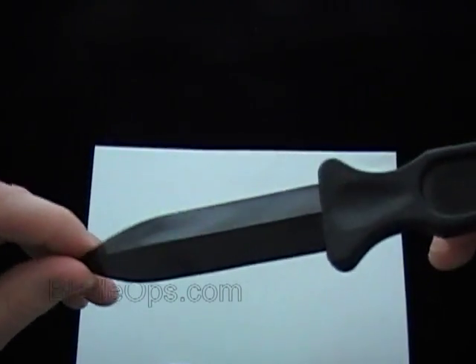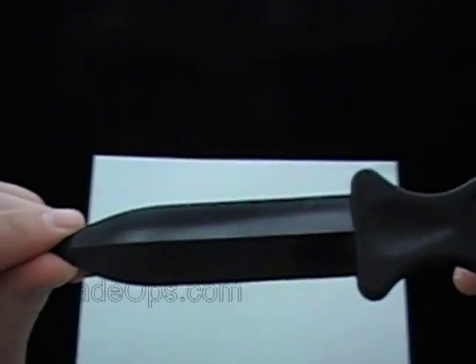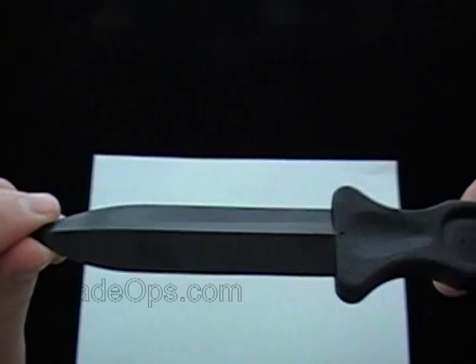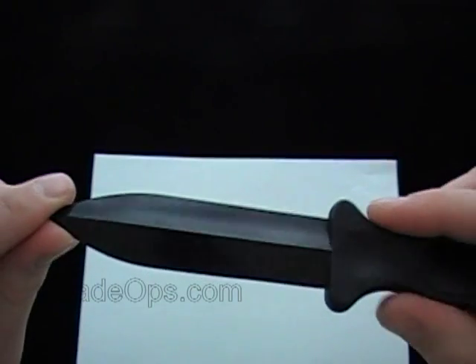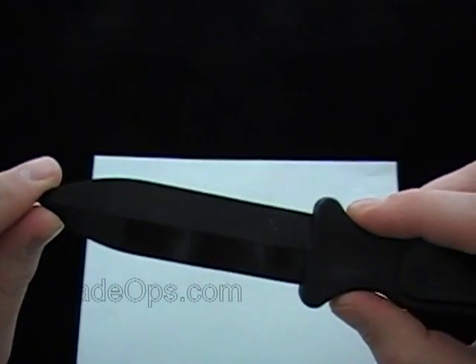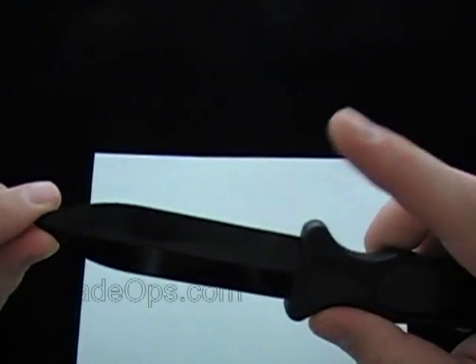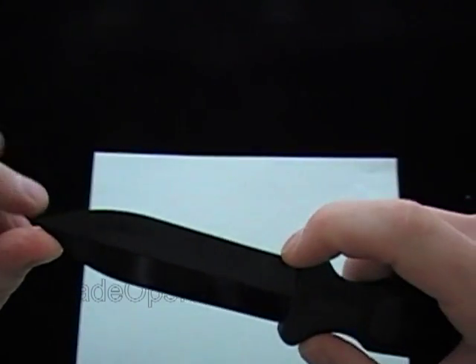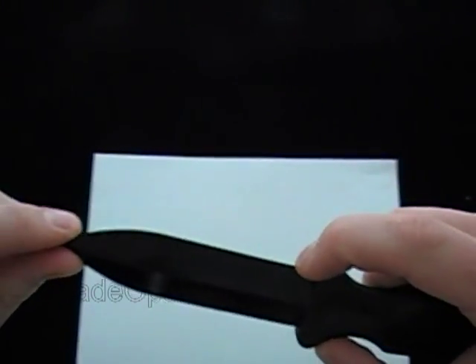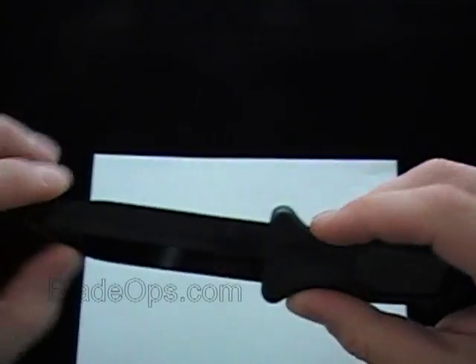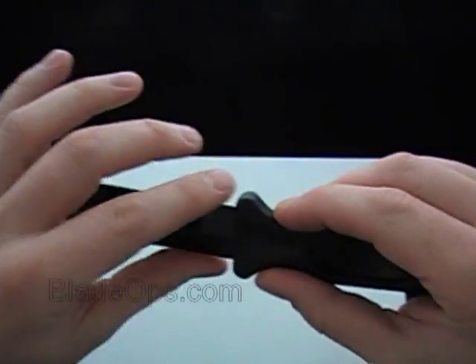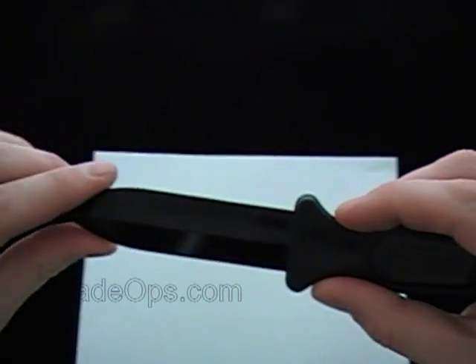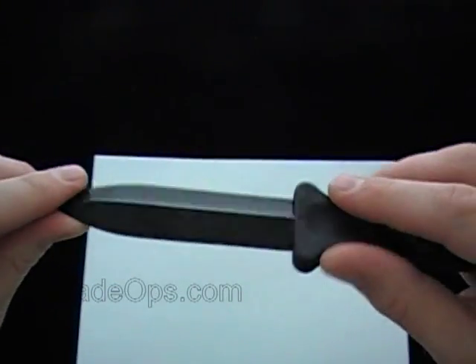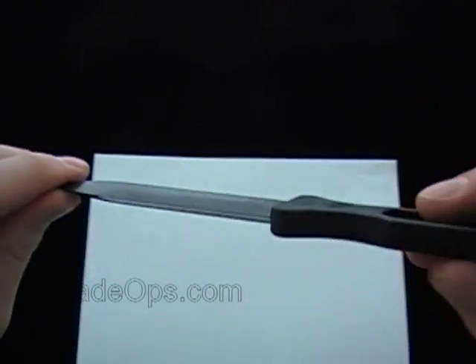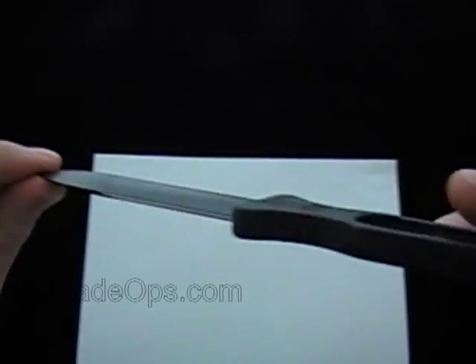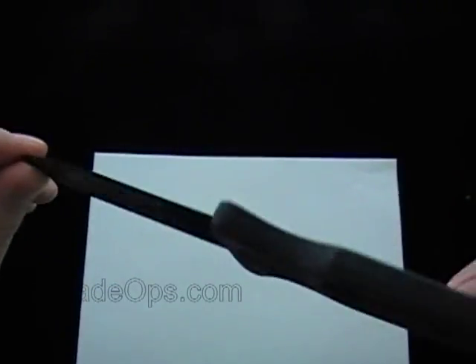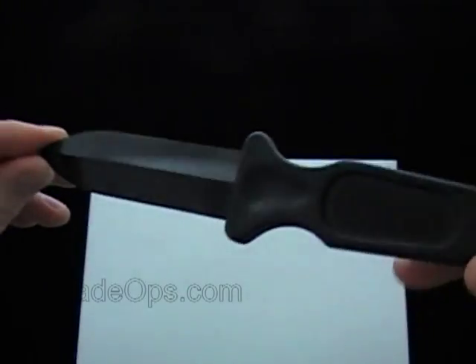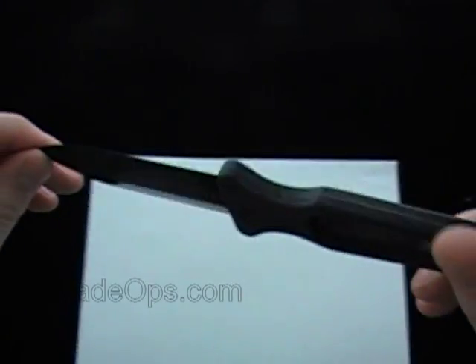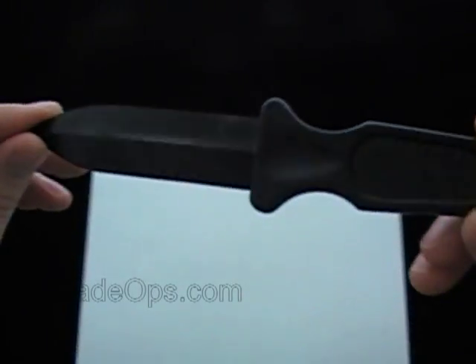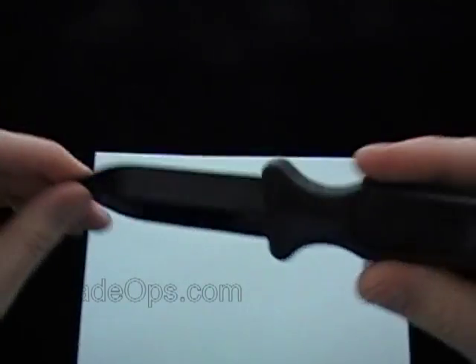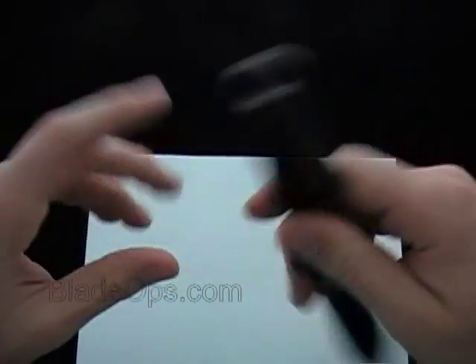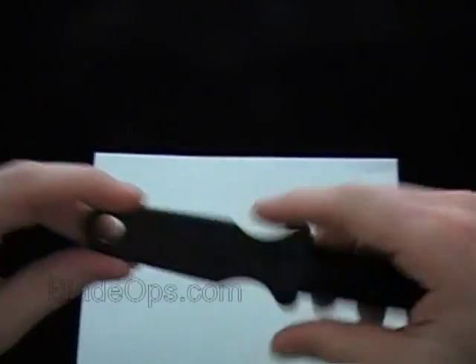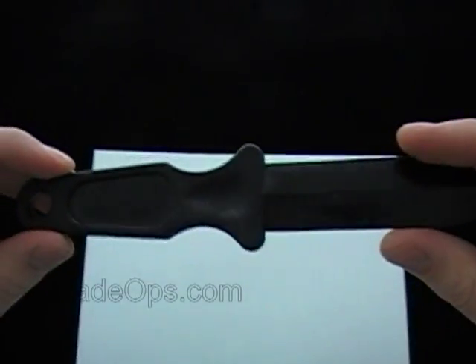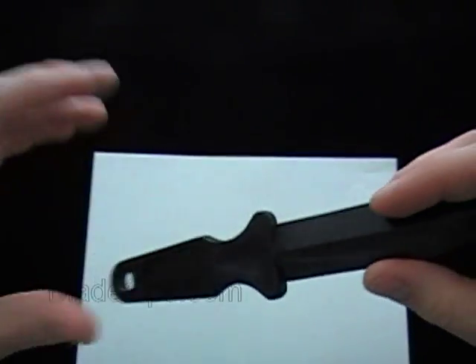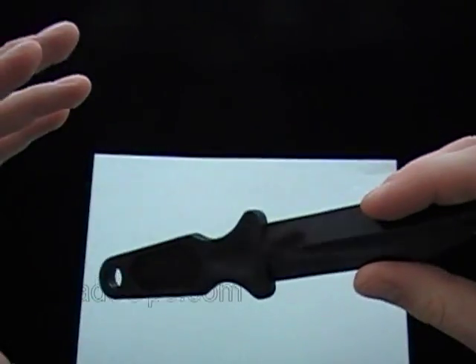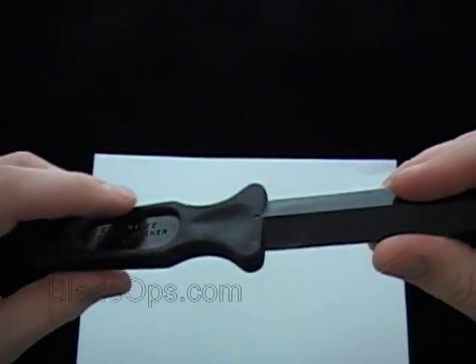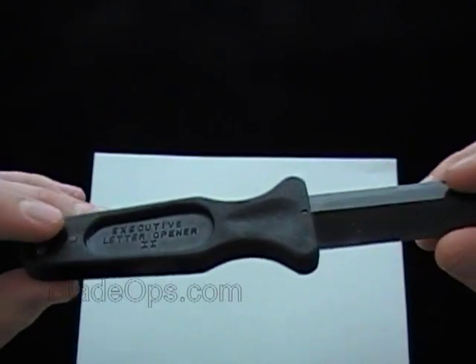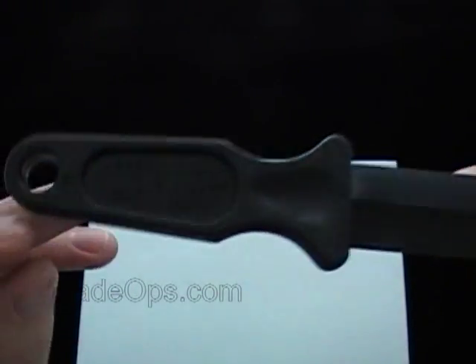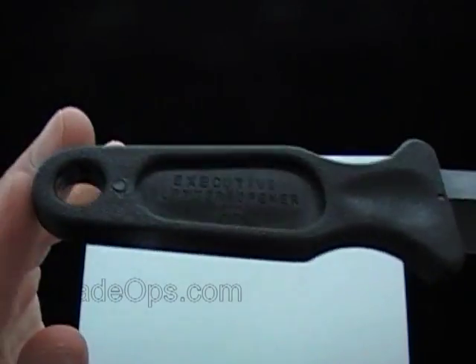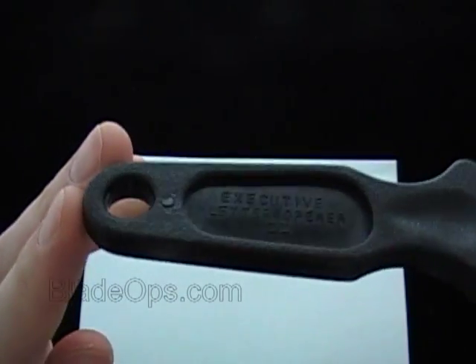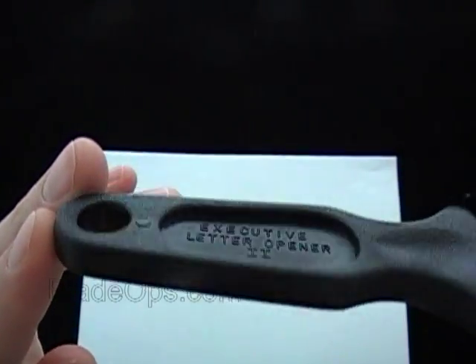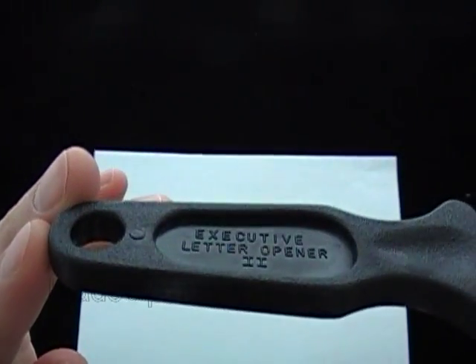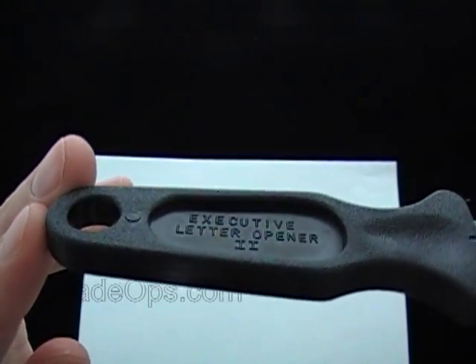This one is 3 and 3 quarters inches for the blade portion length, and the full item is 7 and 3 quarters long. Our pricing is a little bit different — we have free shipping, so the item shipped is $10.